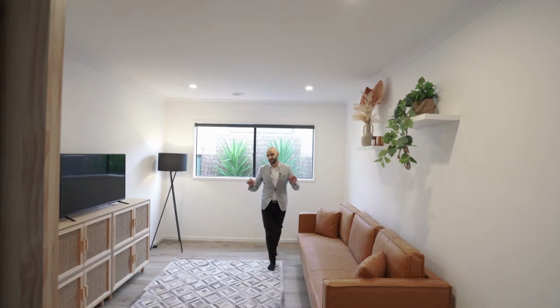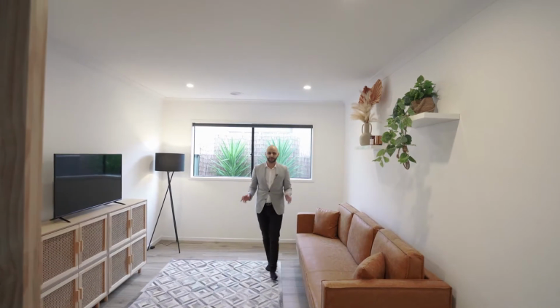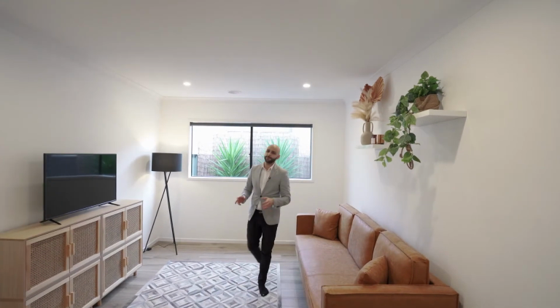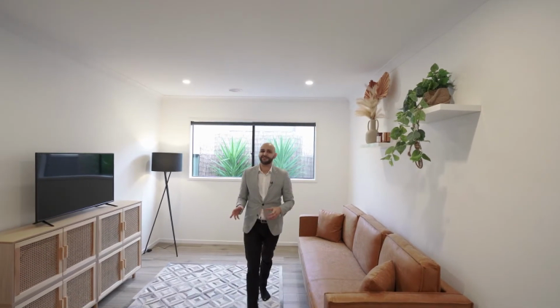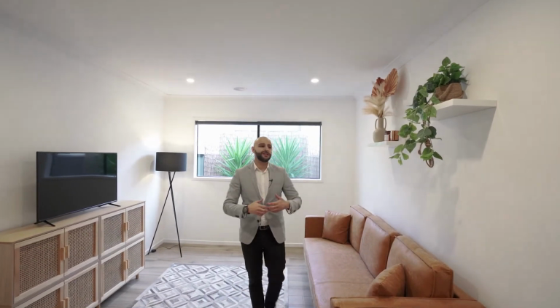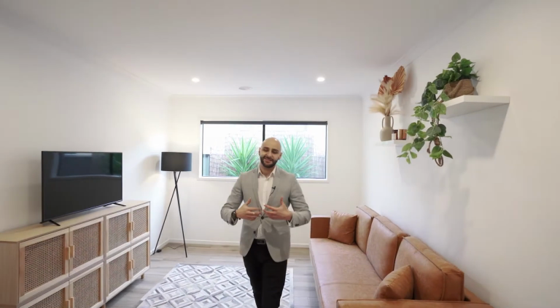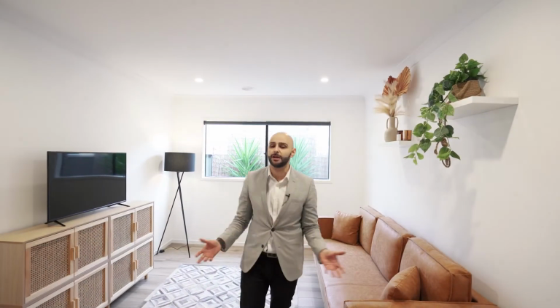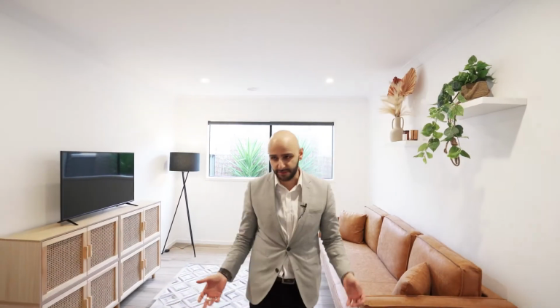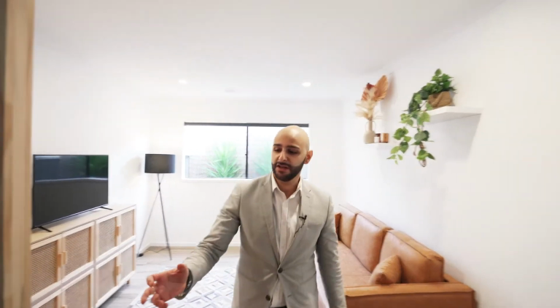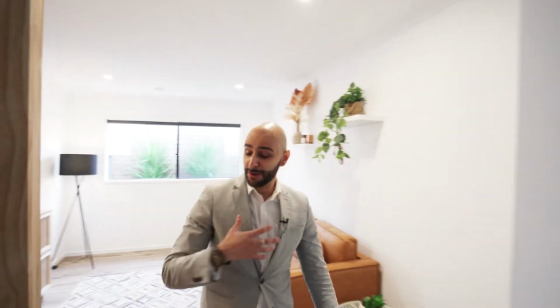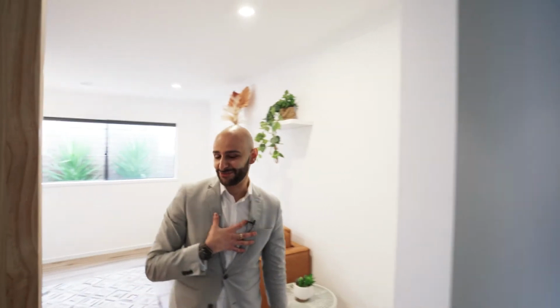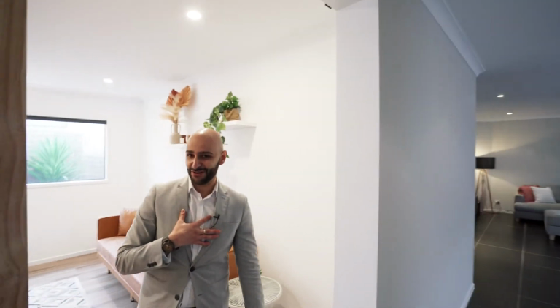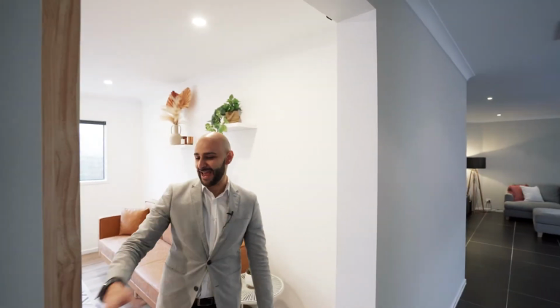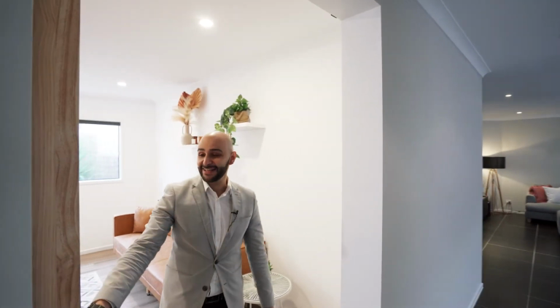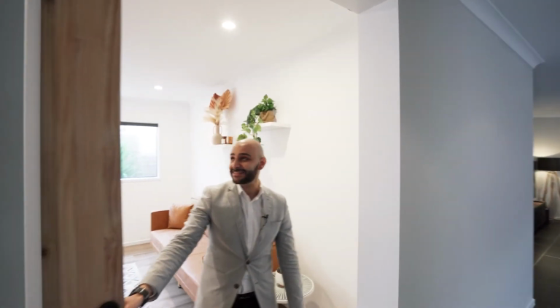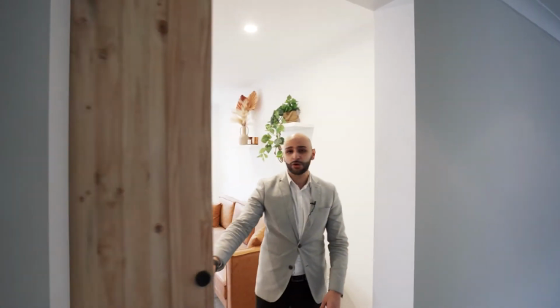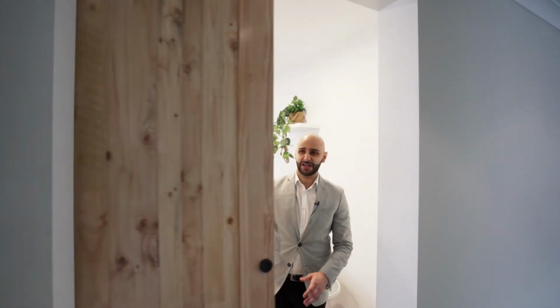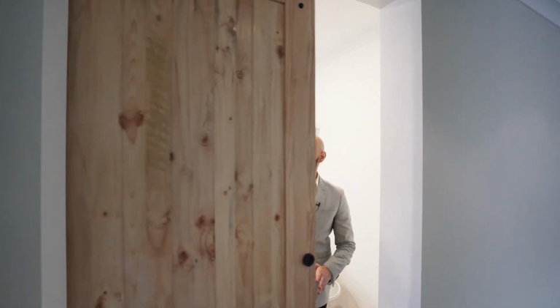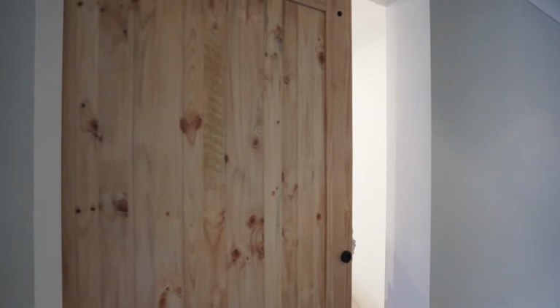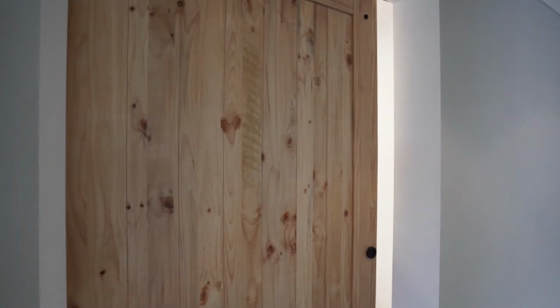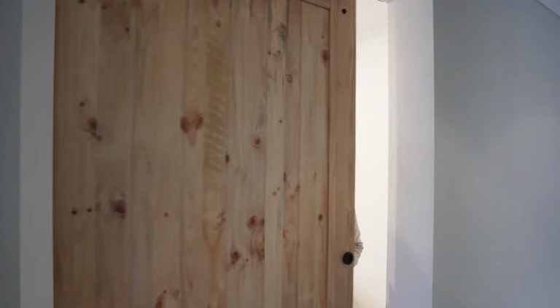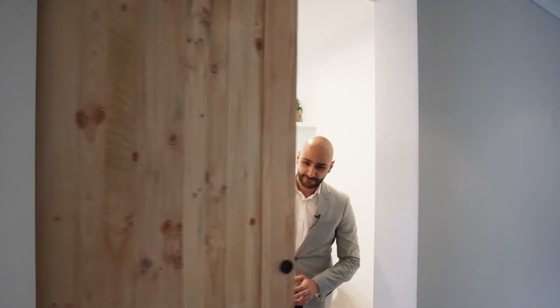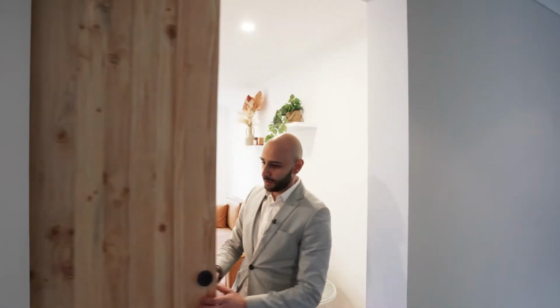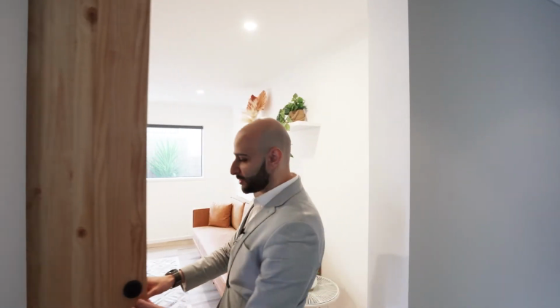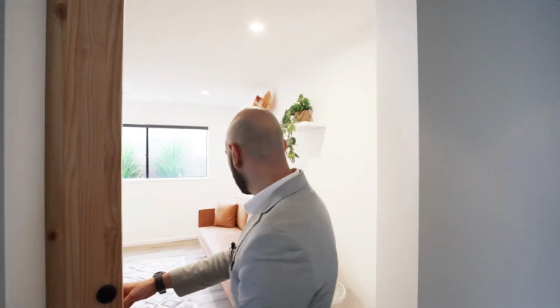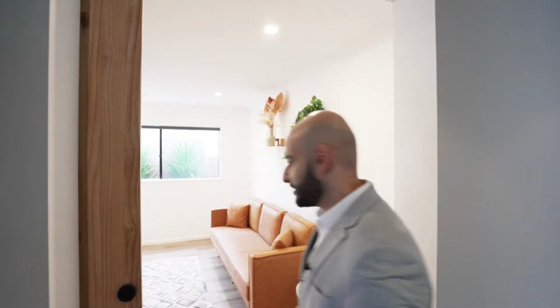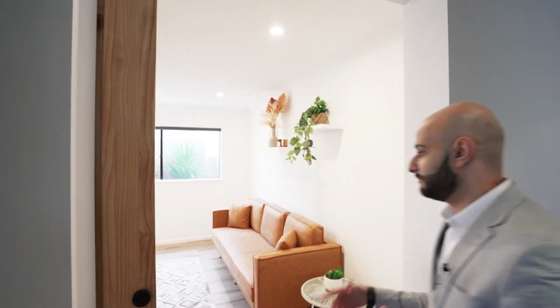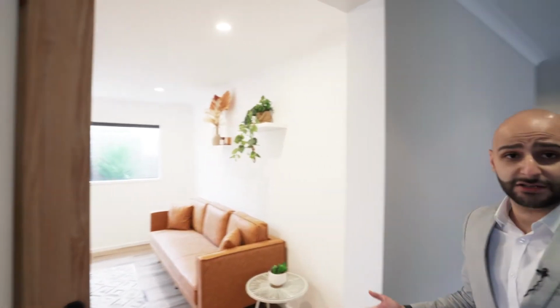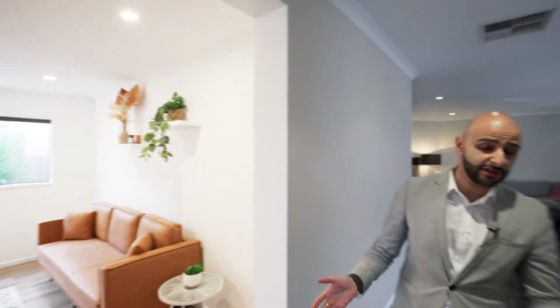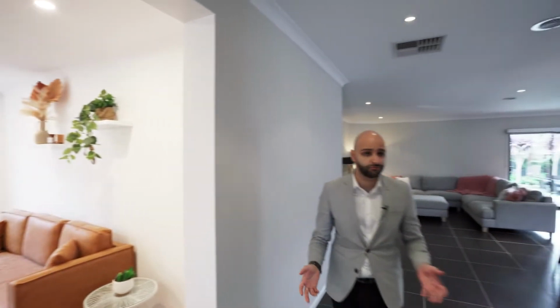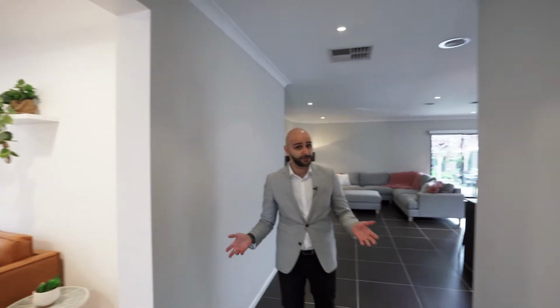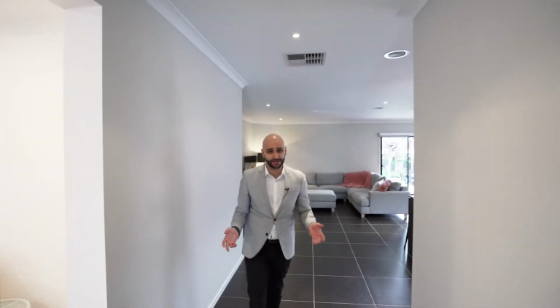The vendors of this property present it like it's a display home, pretty much. One of my personal favourite features of the house is this door, which is actually a custom-made door. You can utilise this as a lounge, as a theatre room, whatever you'd like to use it as.